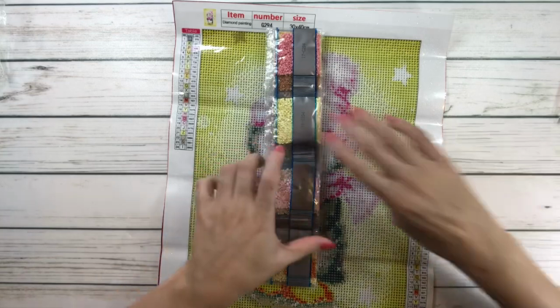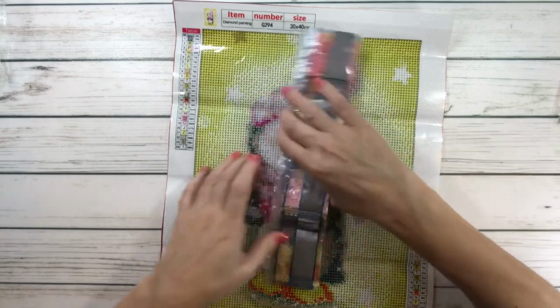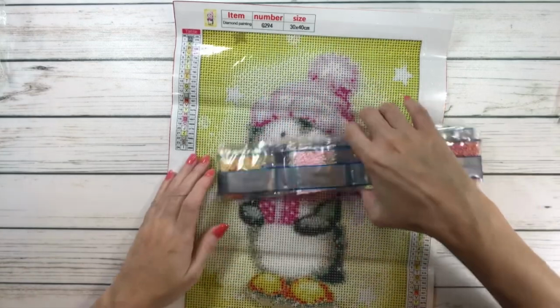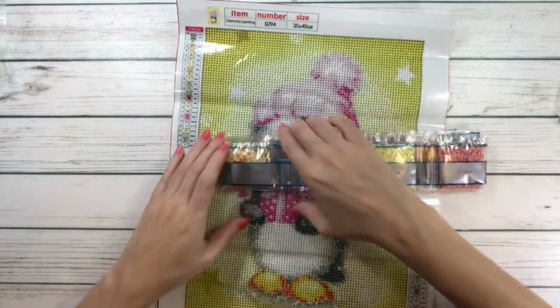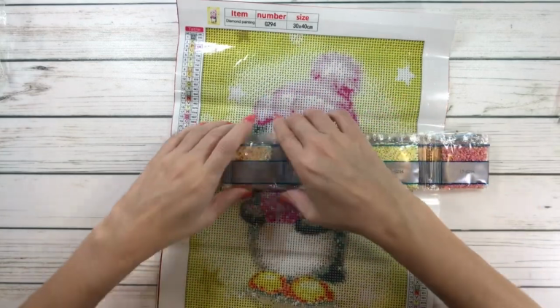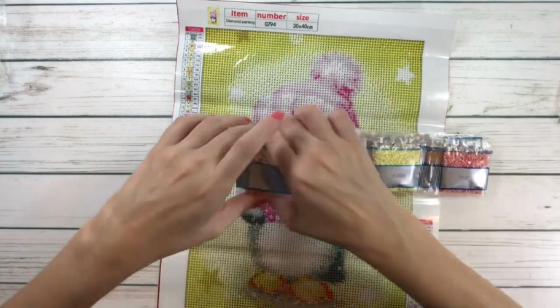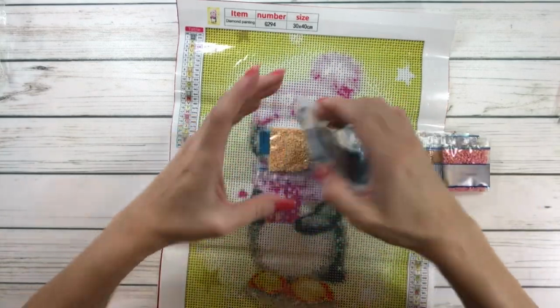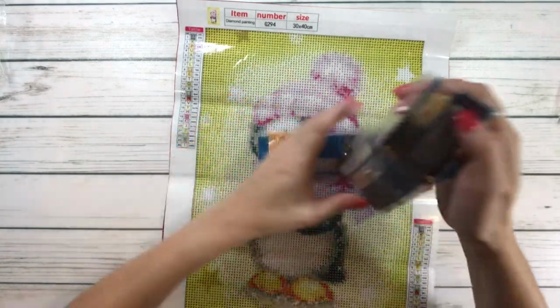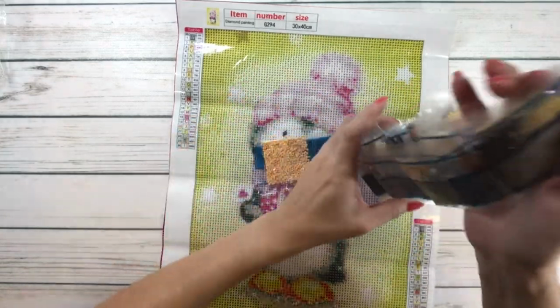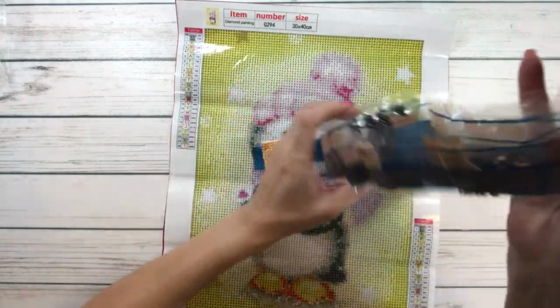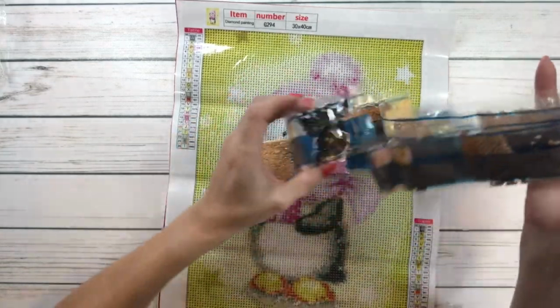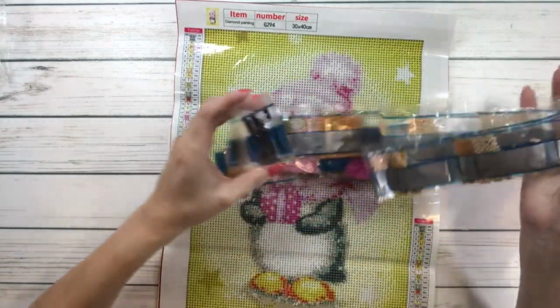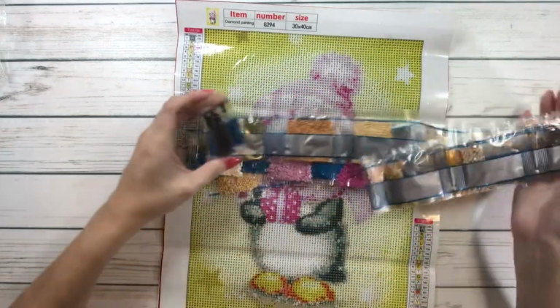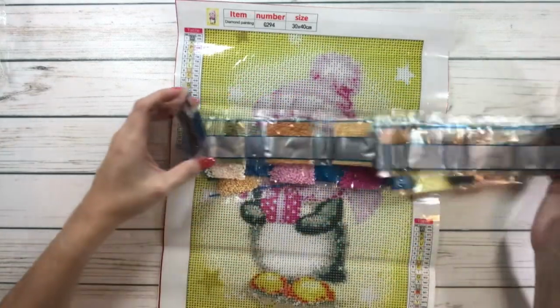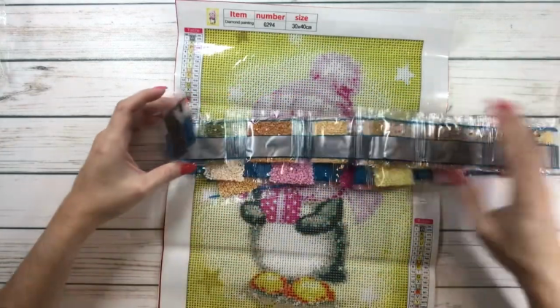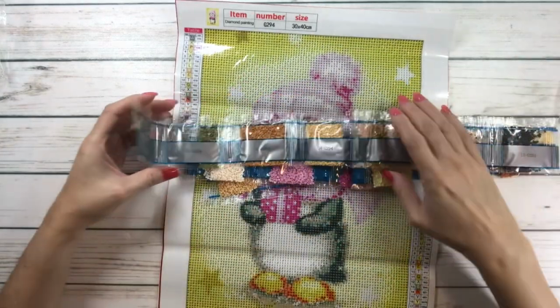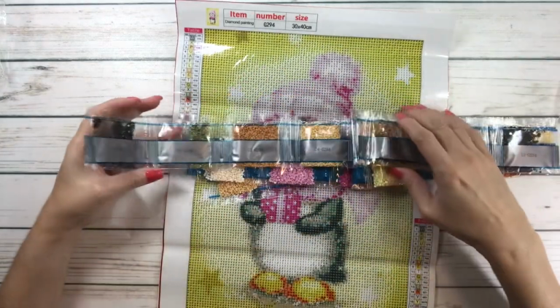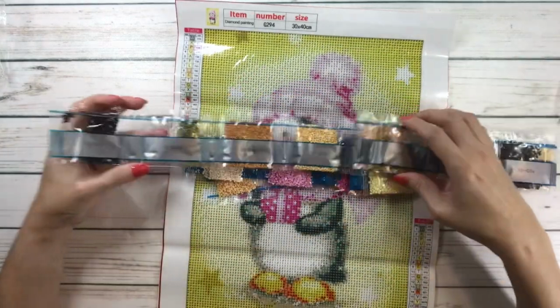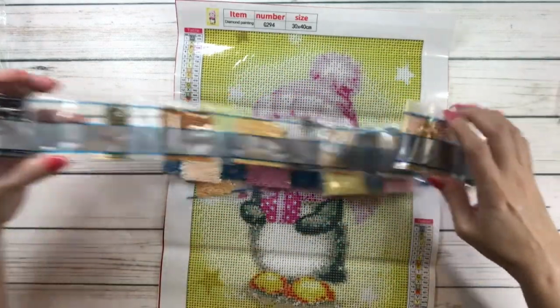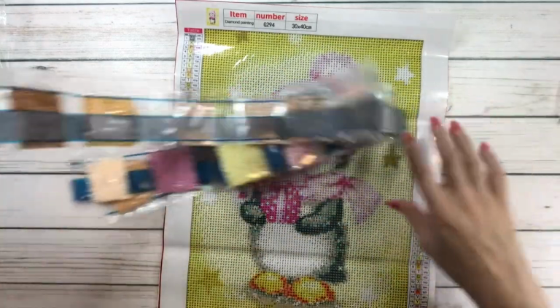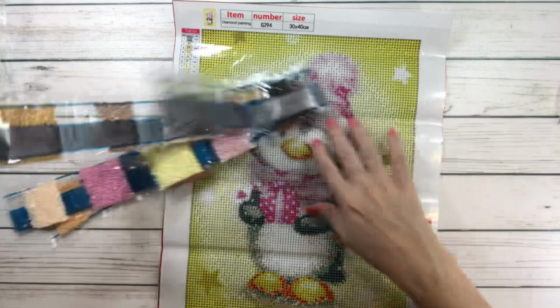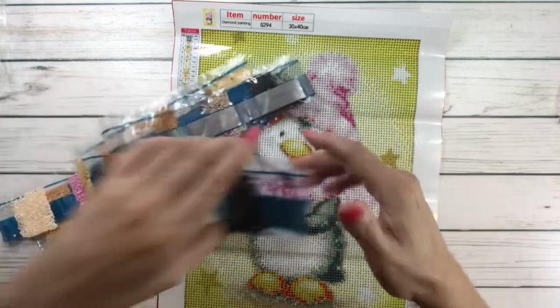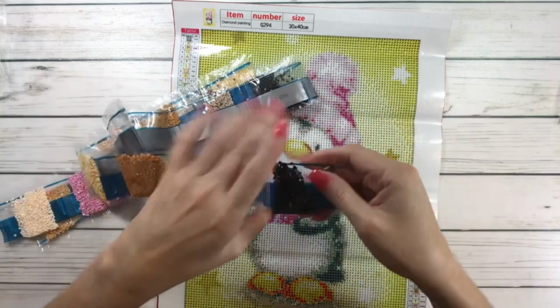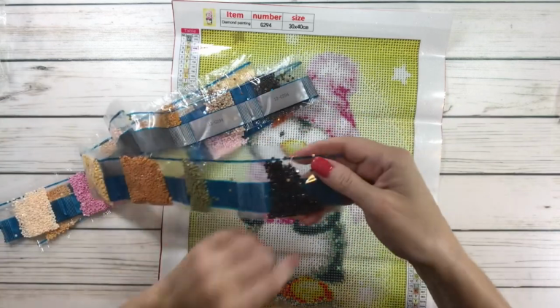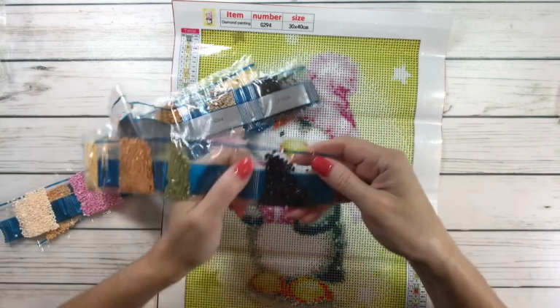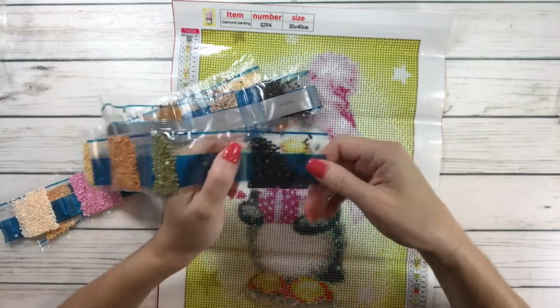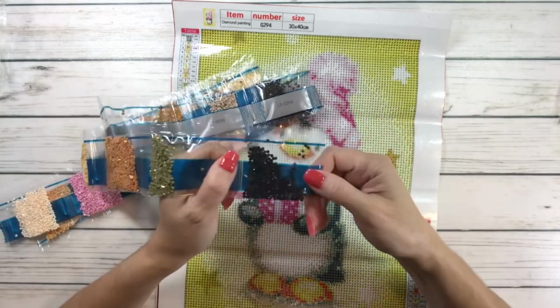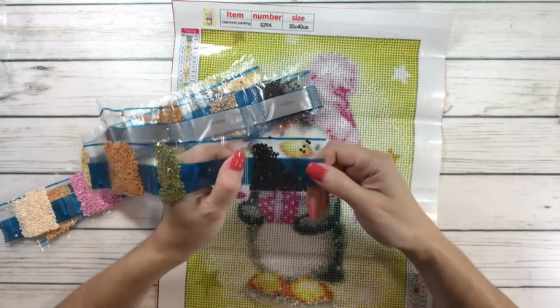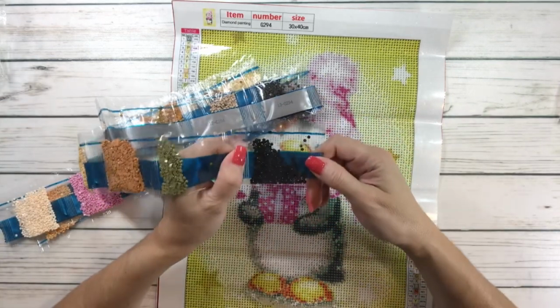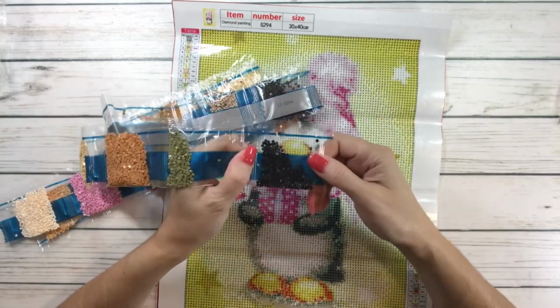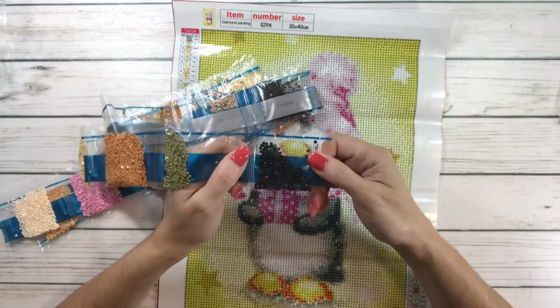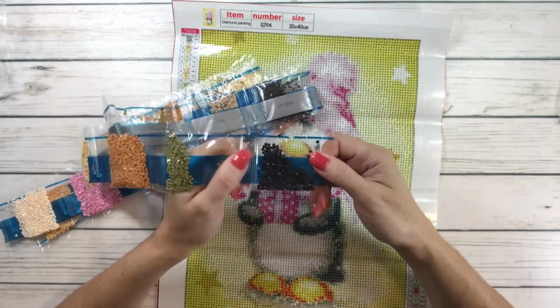The great thing about all of them, guys — they tell you there's a number here, like G294. Because I separate the drills from the canvas. Sorry for the noise — this is the last one. Okay, these are in order also. Let's start from number one.